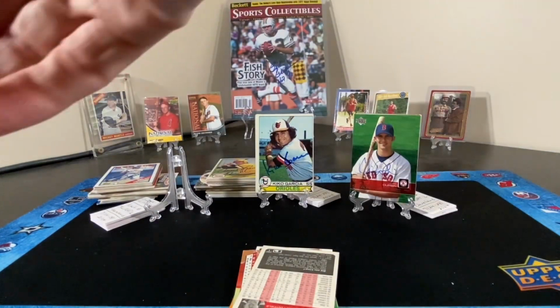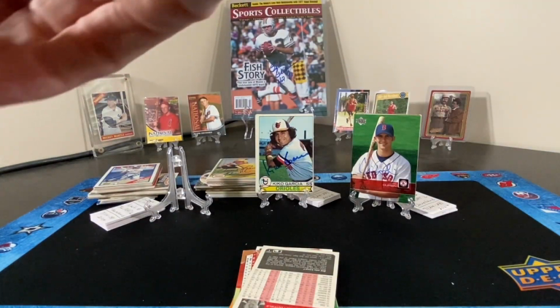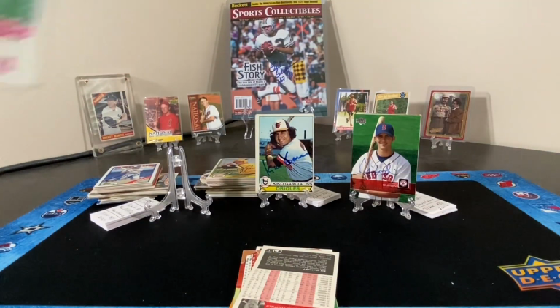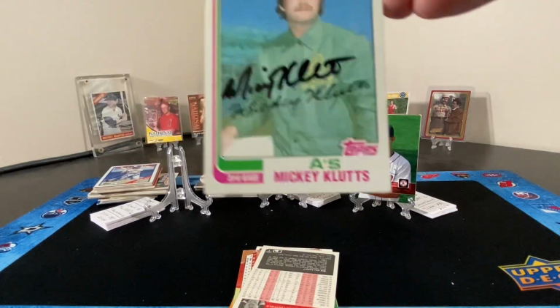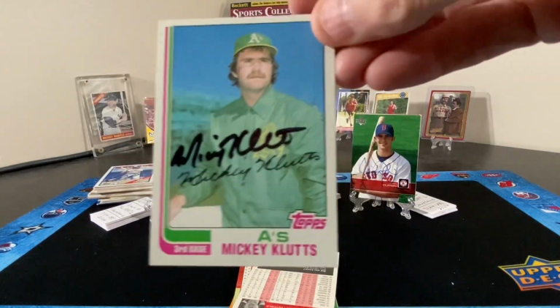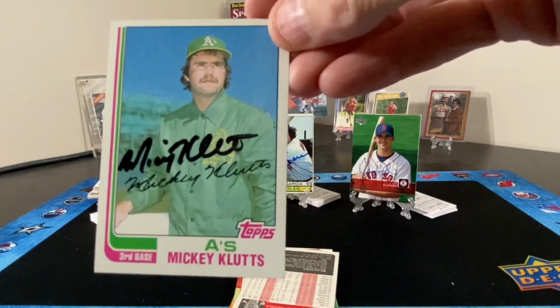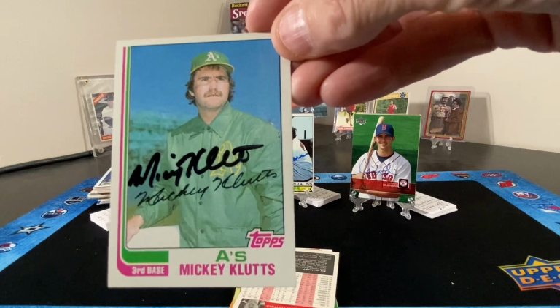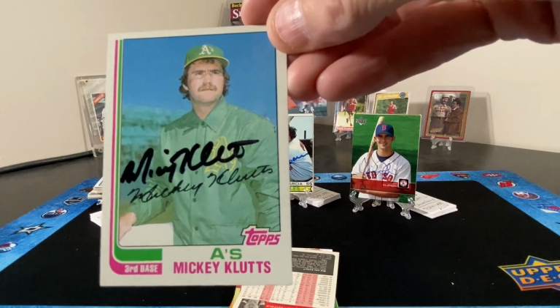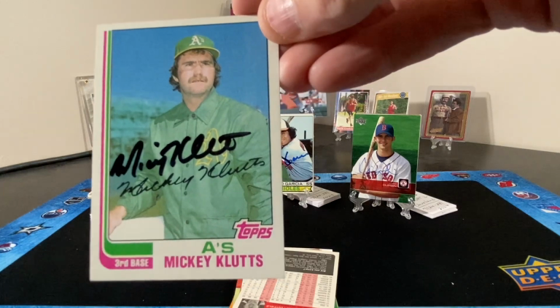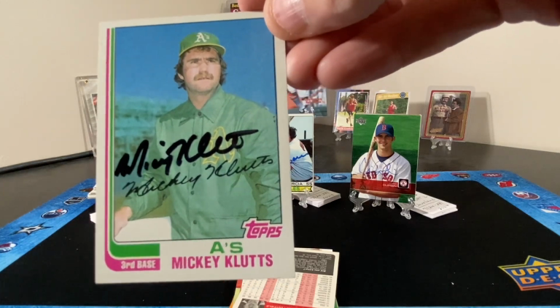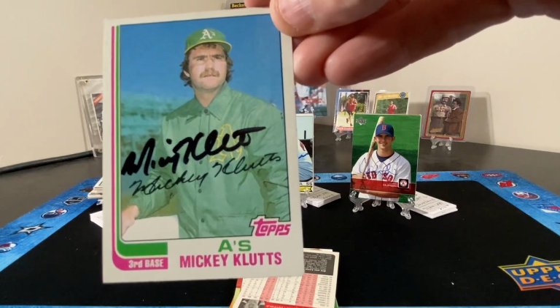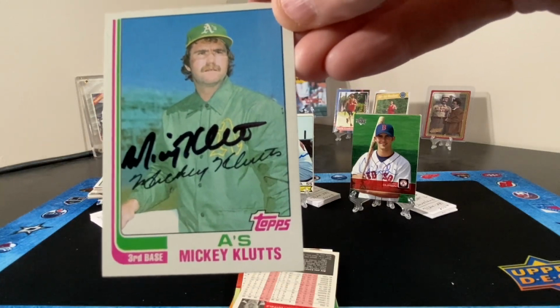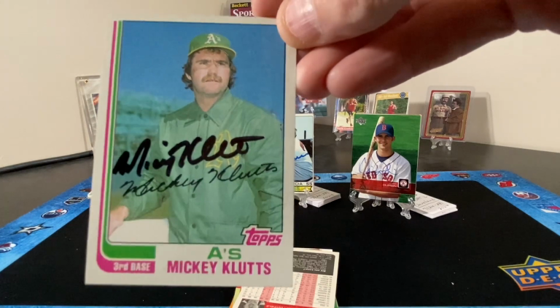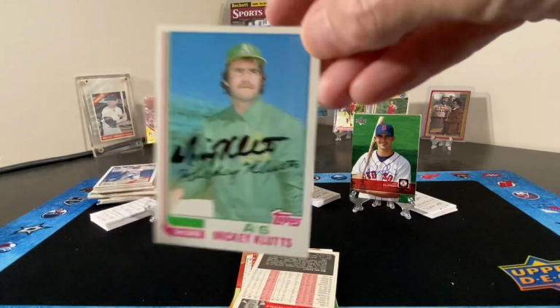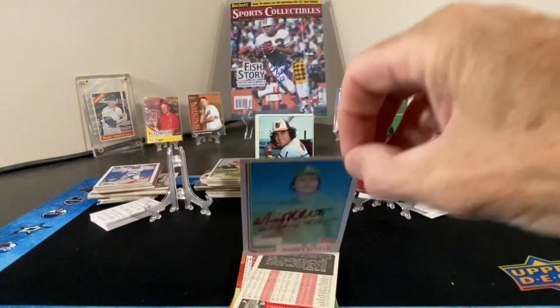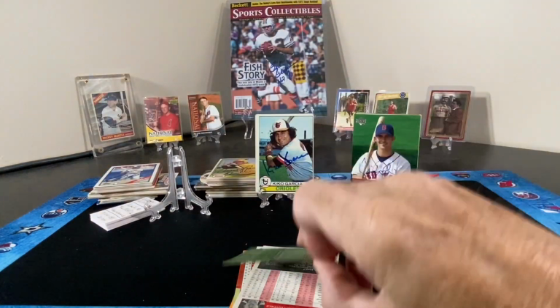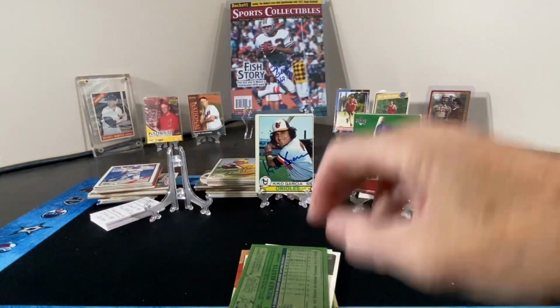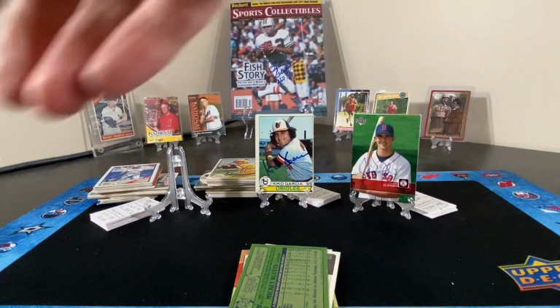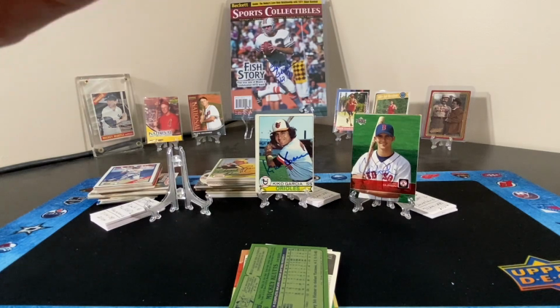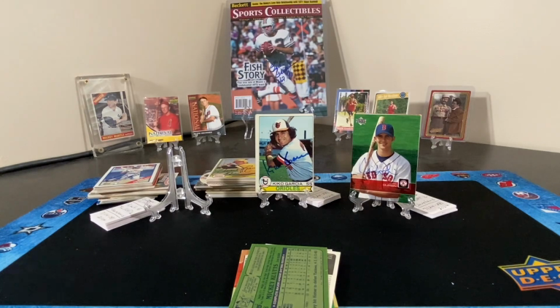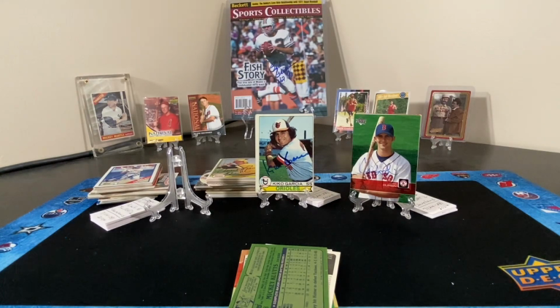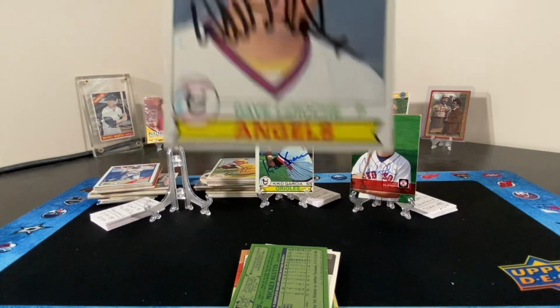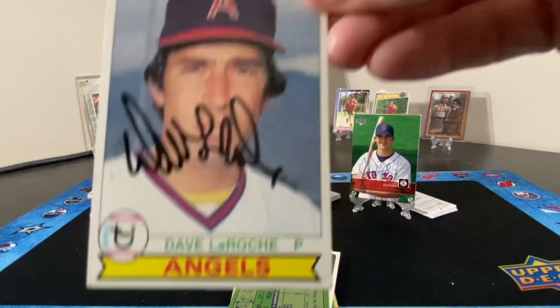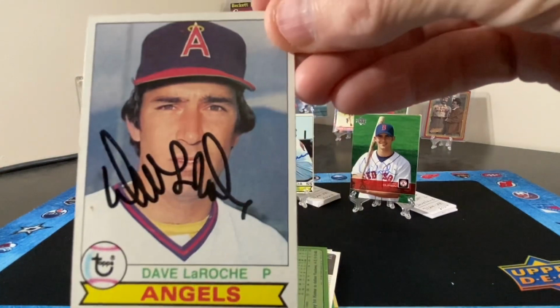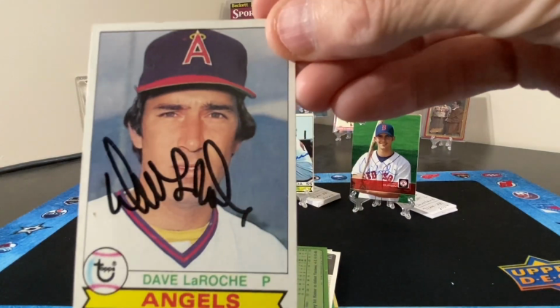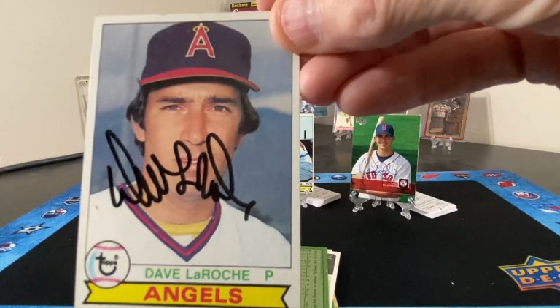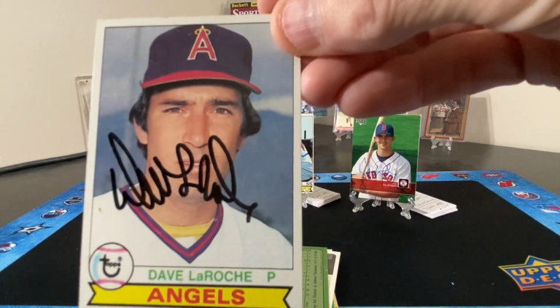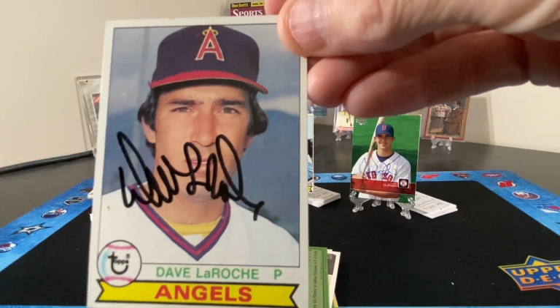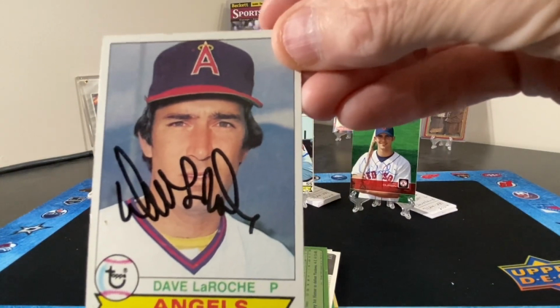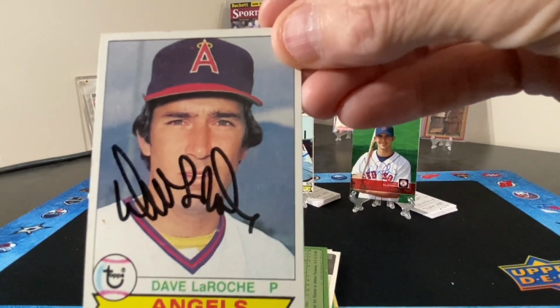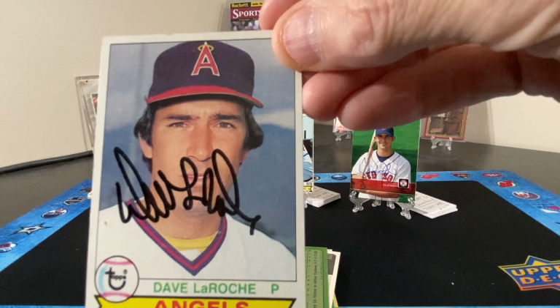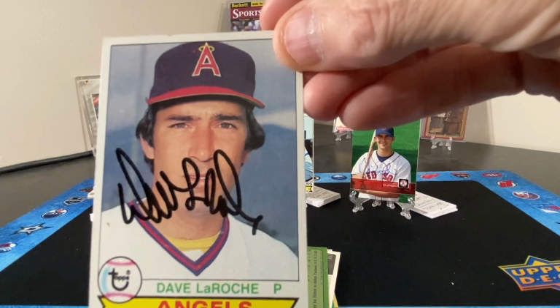Mr. Mickey Klutz. And then a couple of cards of Mr. Dave LaRoche — also signed right across his face.